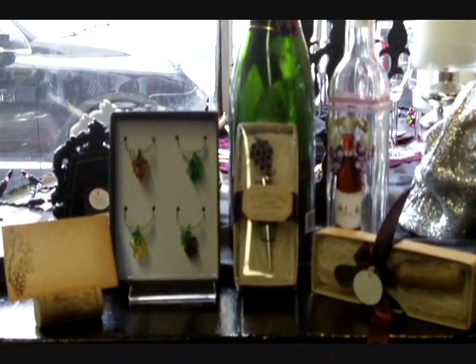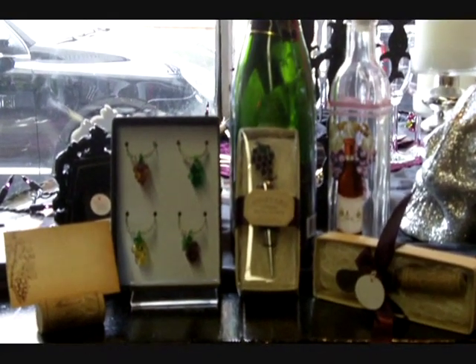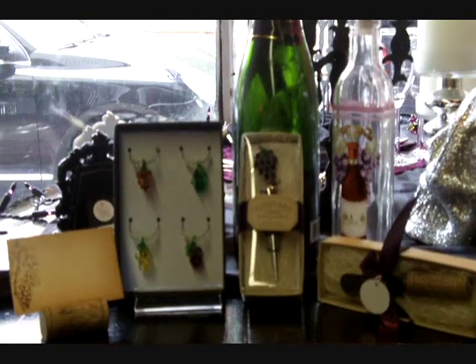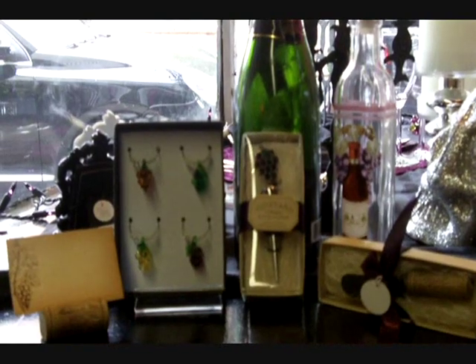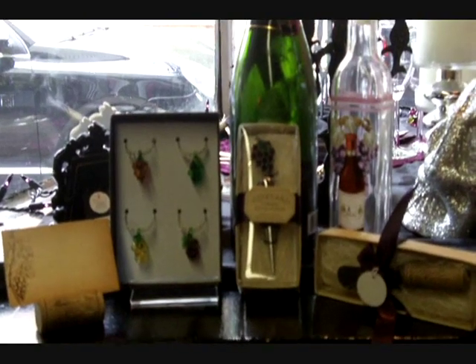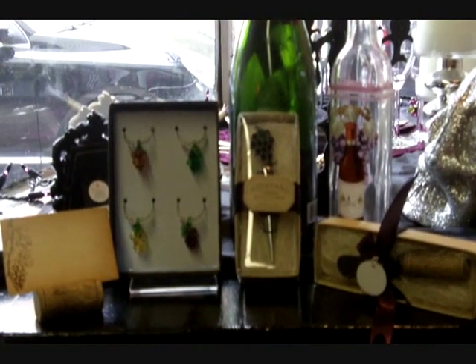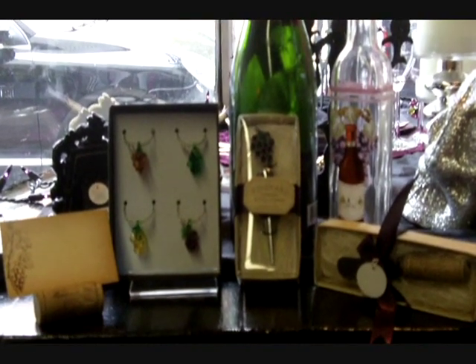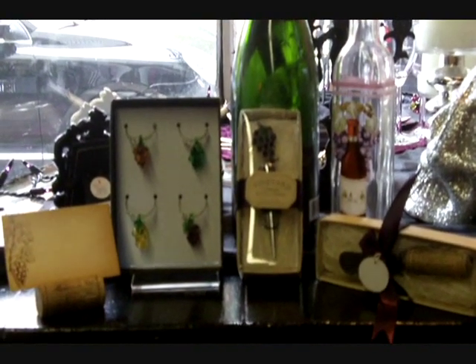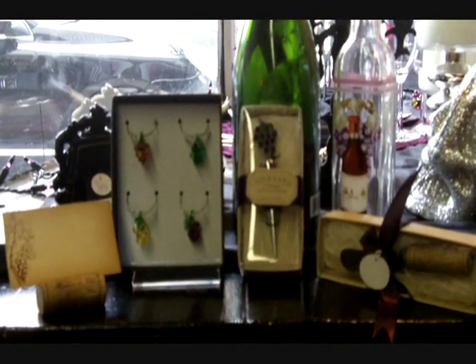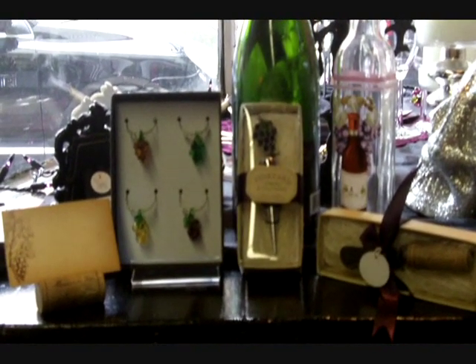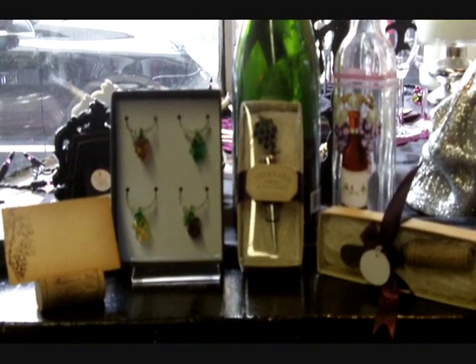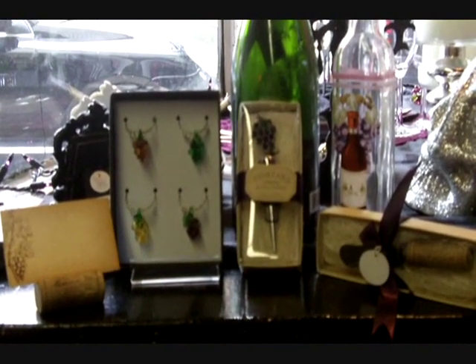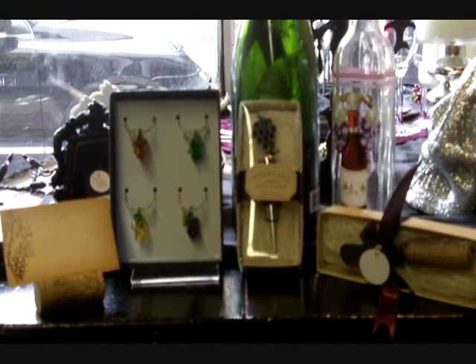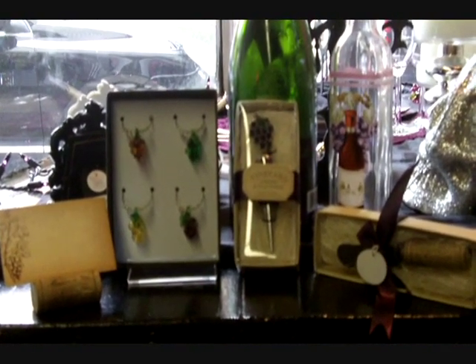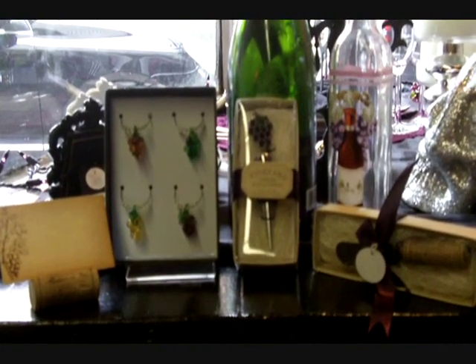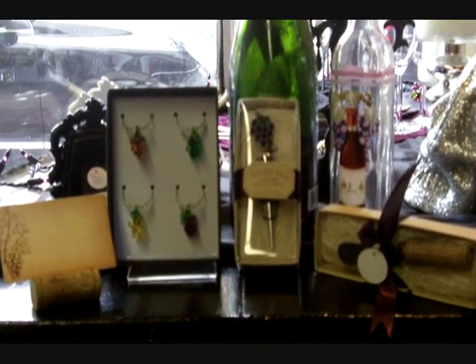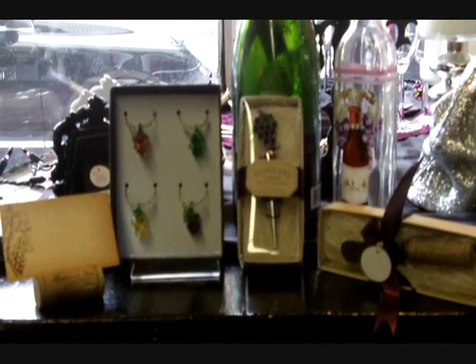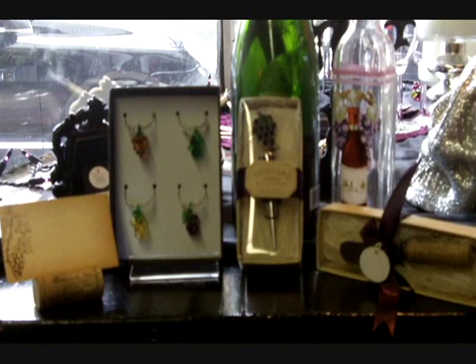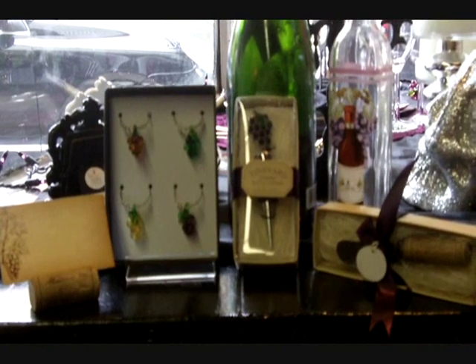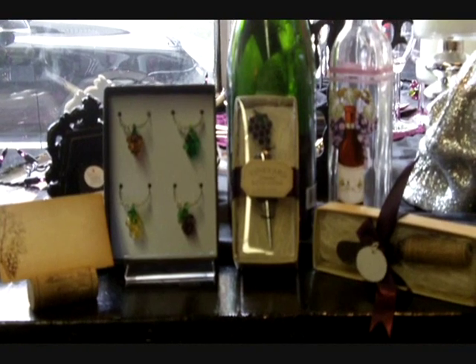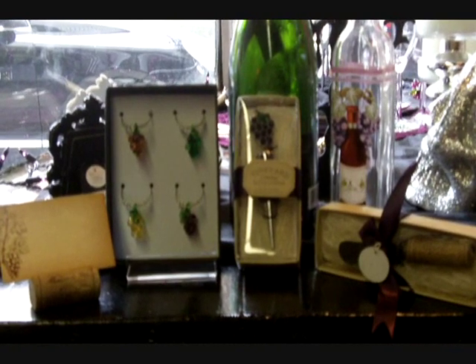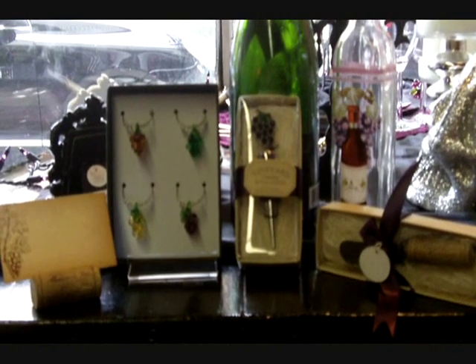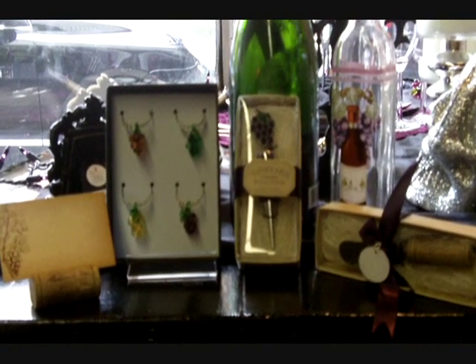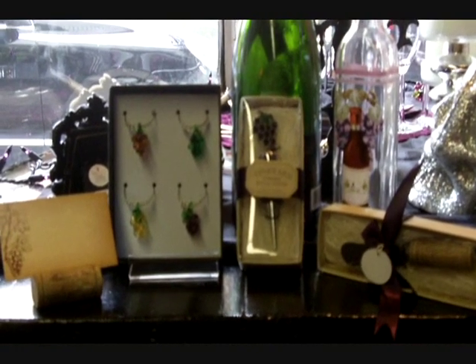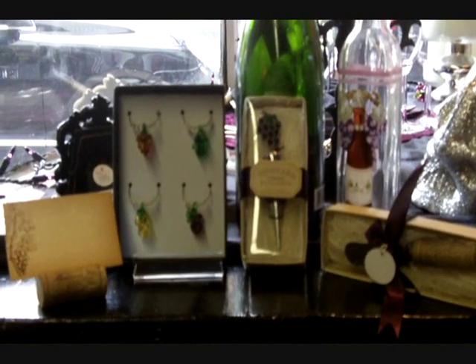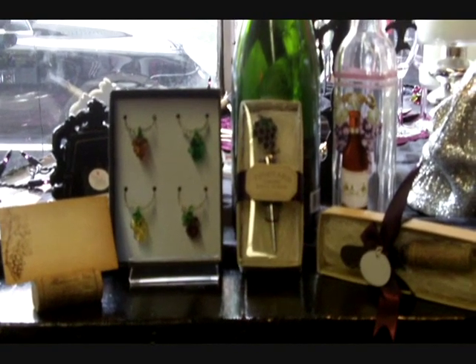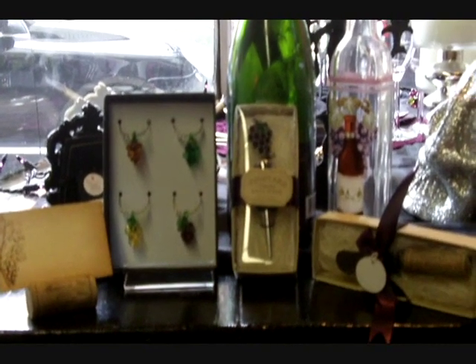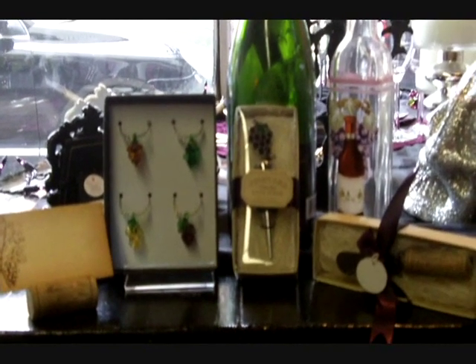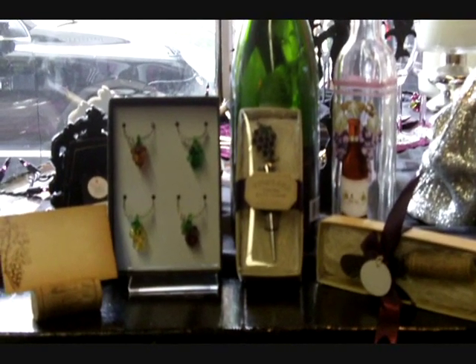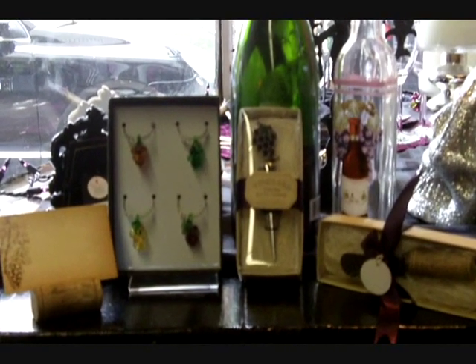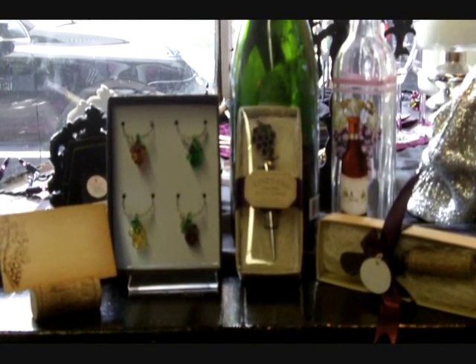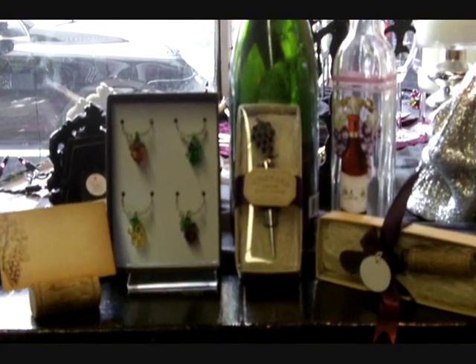So if you're interested in any of these favors, you can visit us on the web at www.littlethingsfavors.com, or feel free to stop by our showroom at 137 Main Street in Sayreville, New Jersey. Thanks!